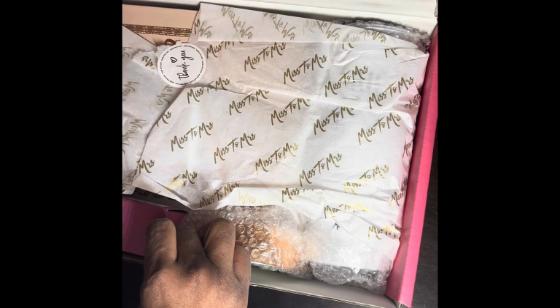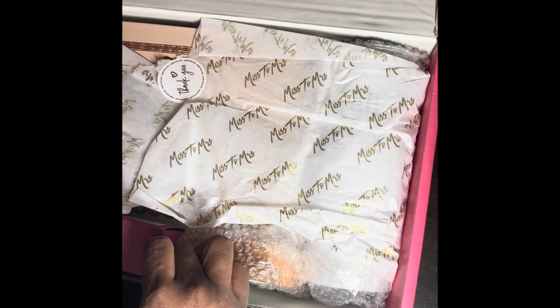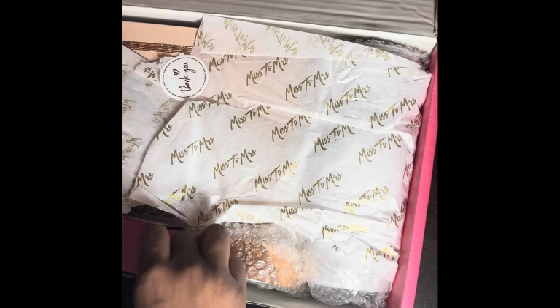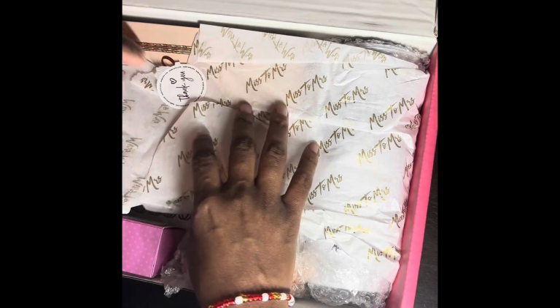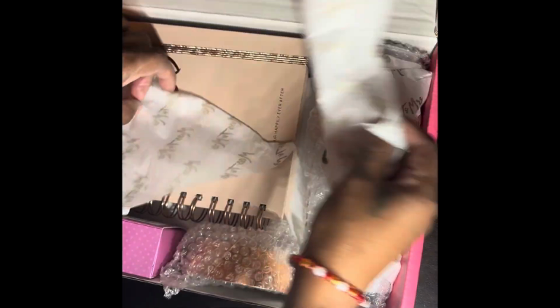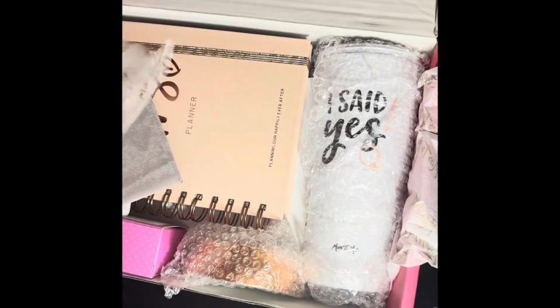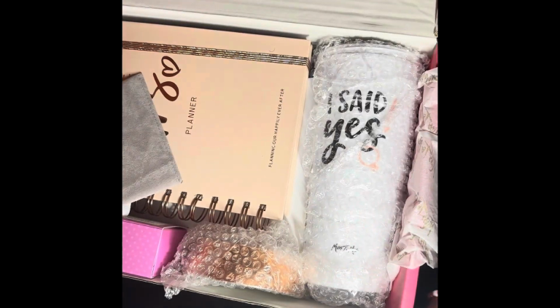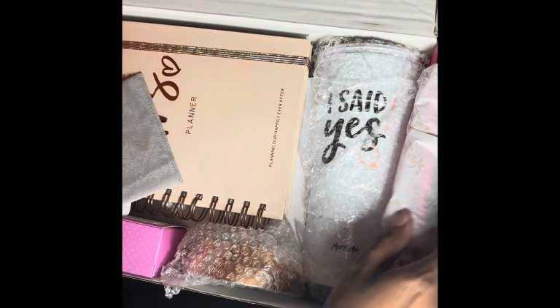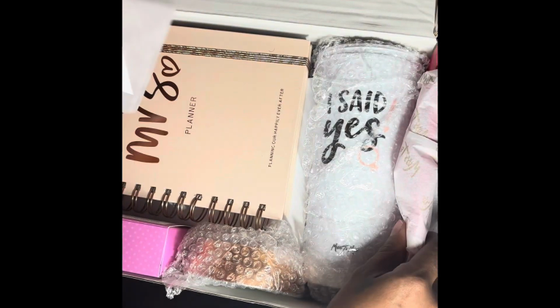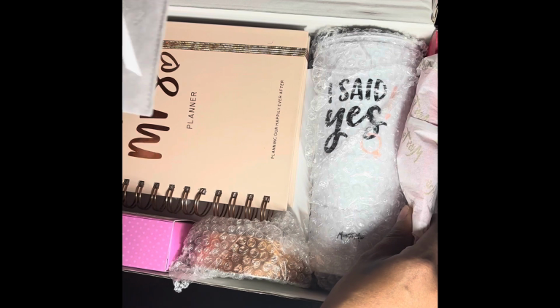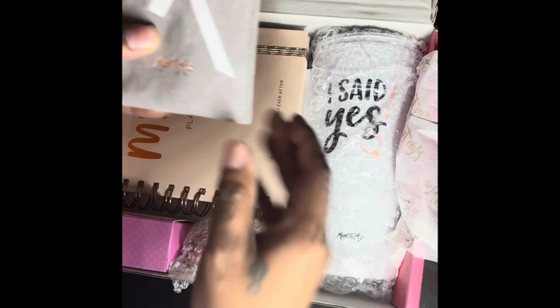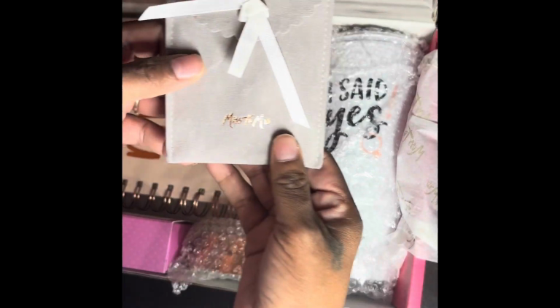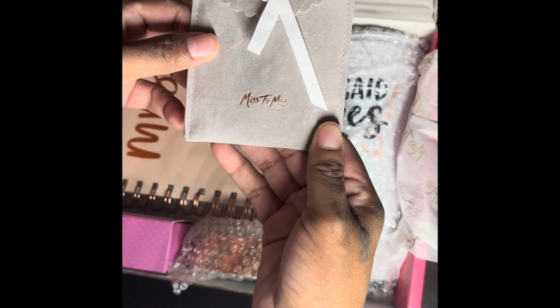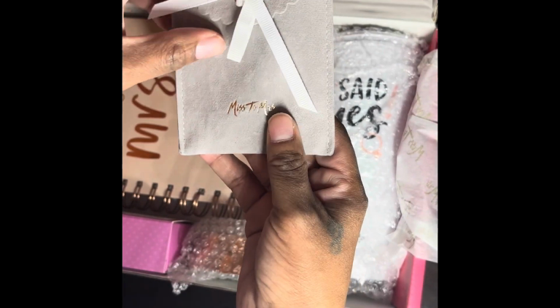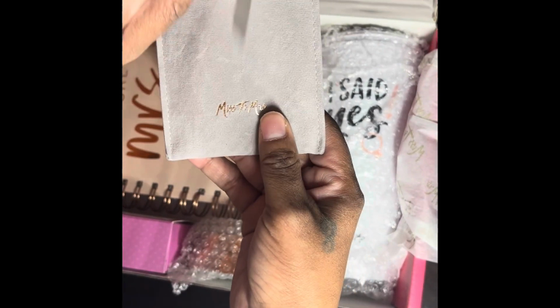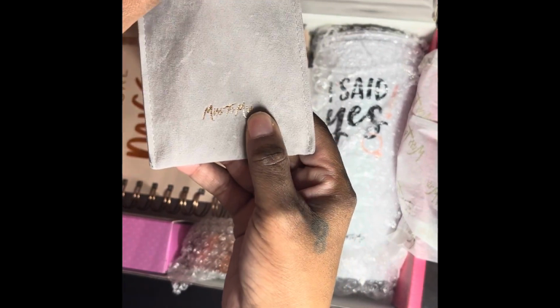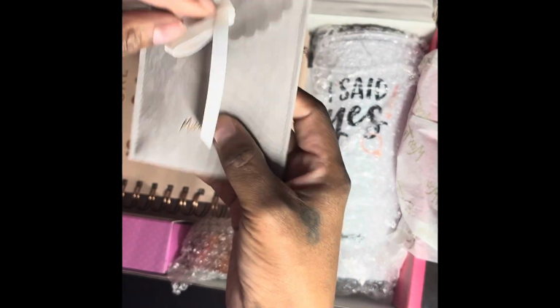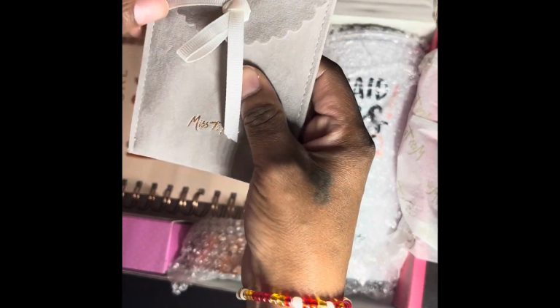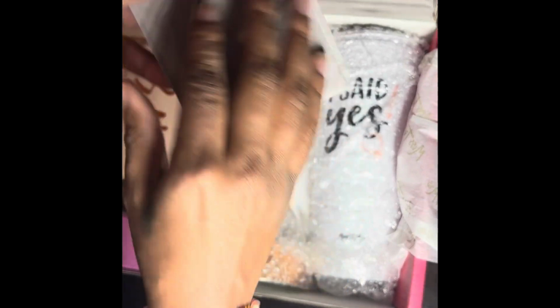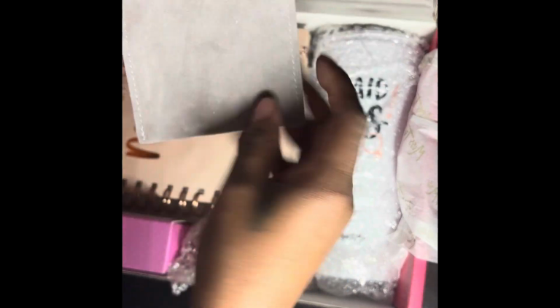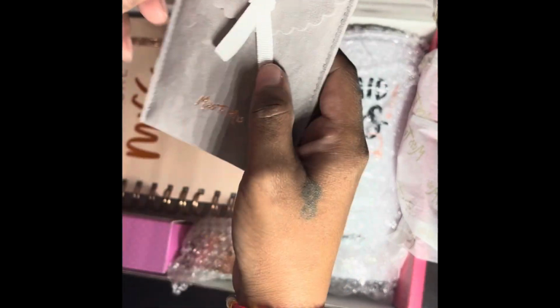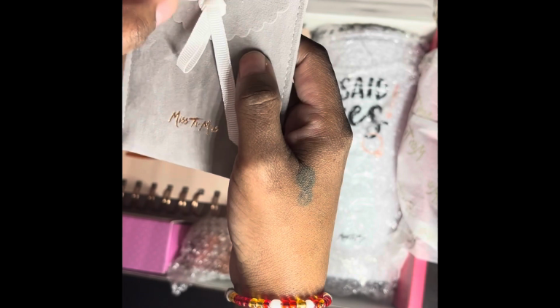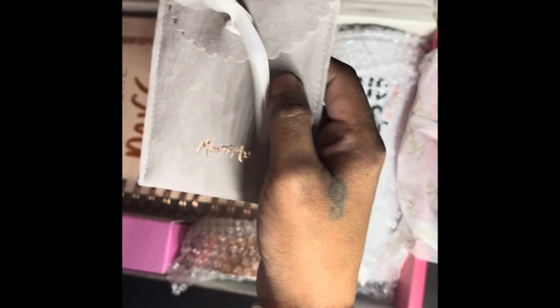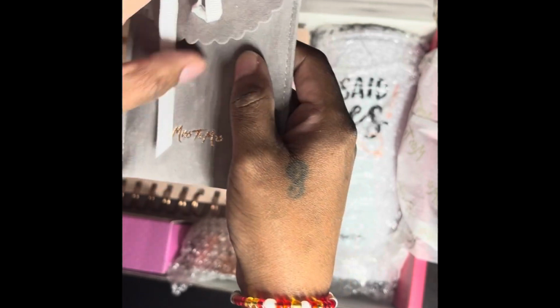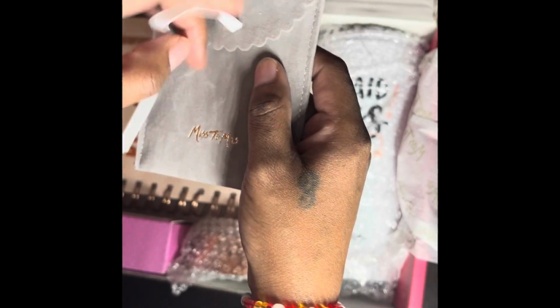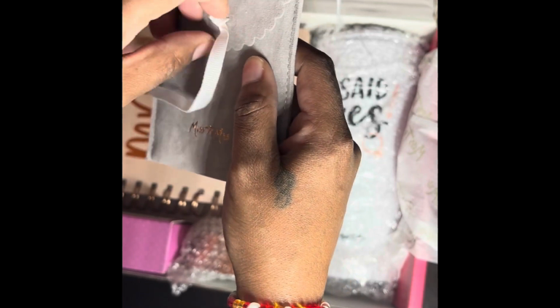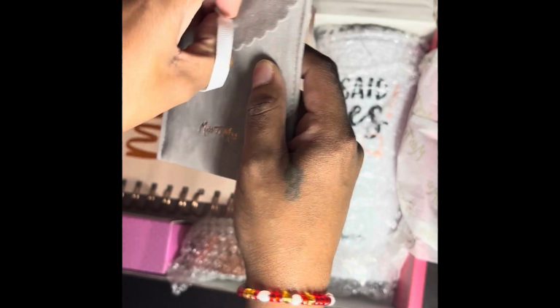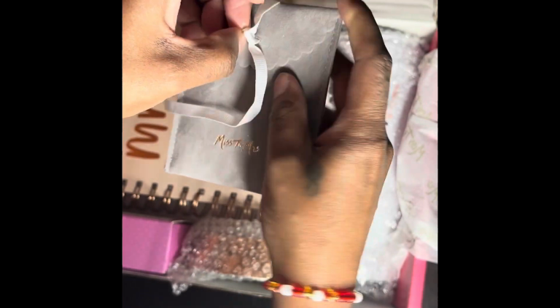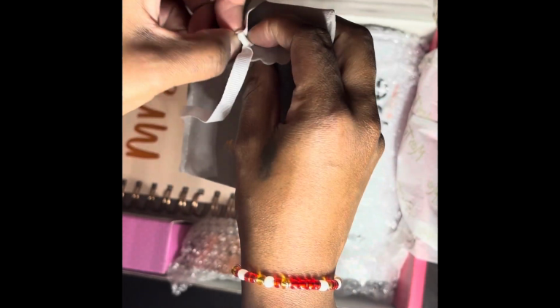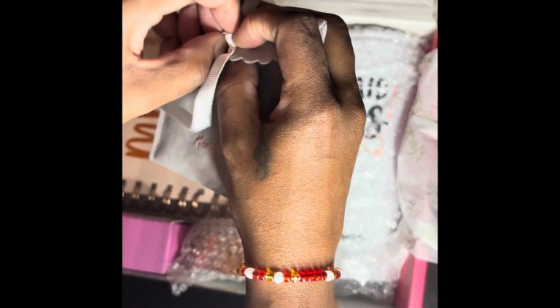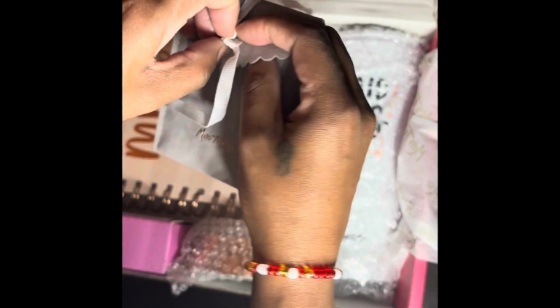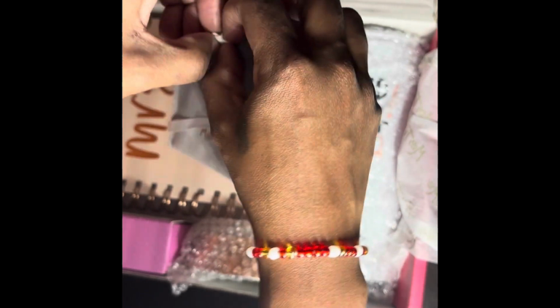As you guys can see, I did previously open a package because I was excited. So here we go — I love the way this is packaged right here. Let's see what we have.